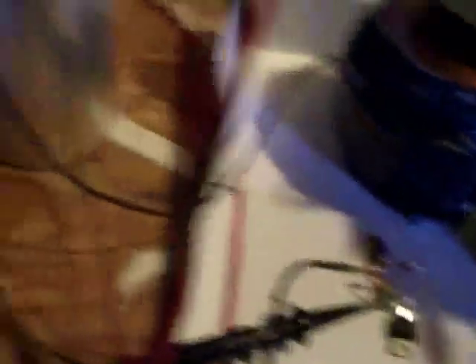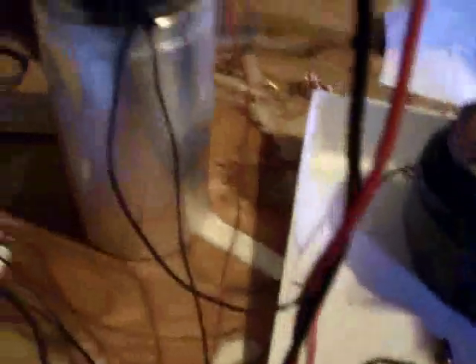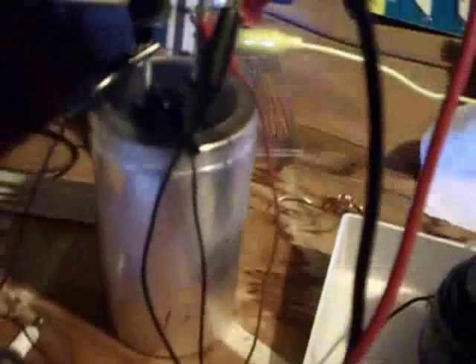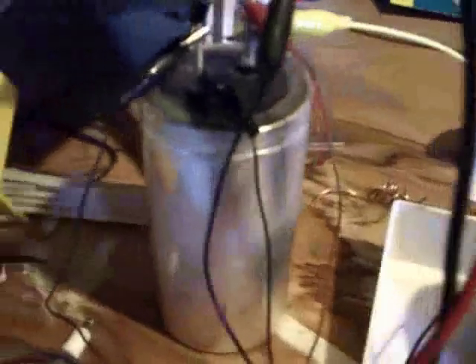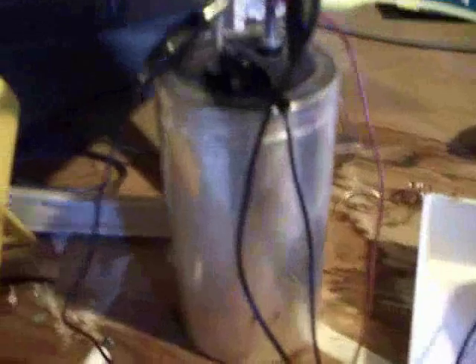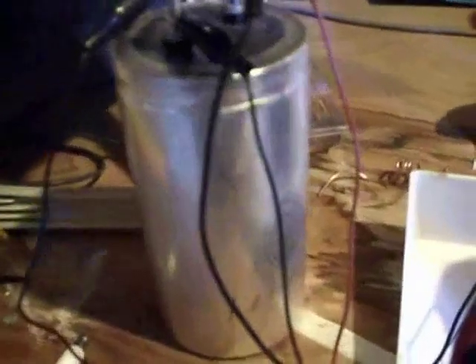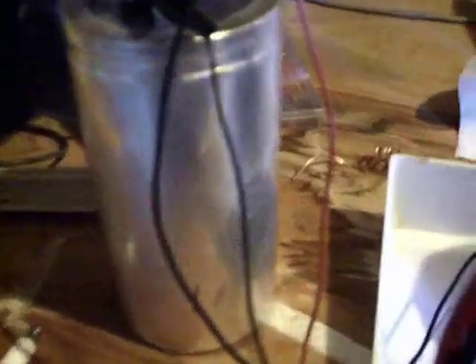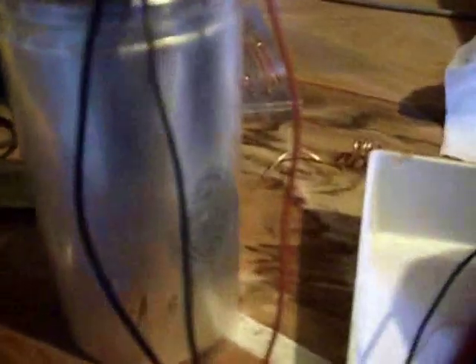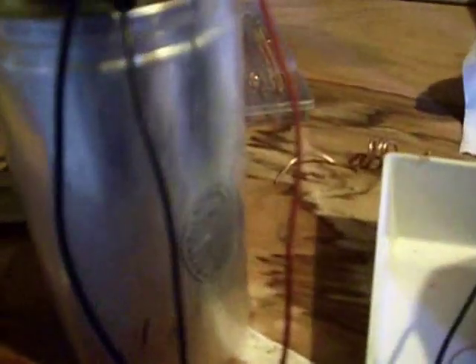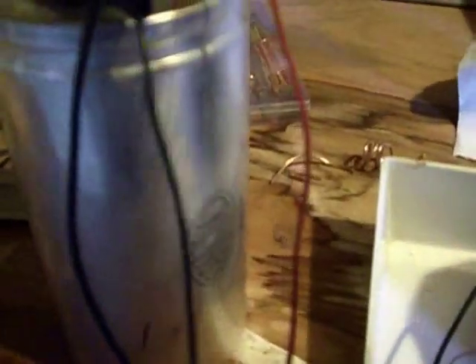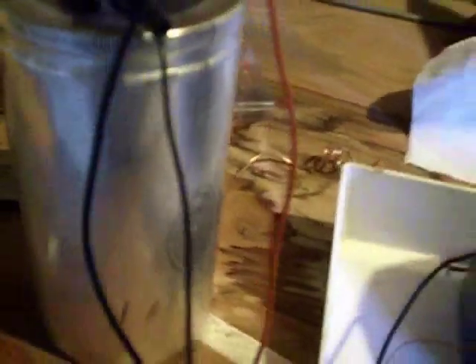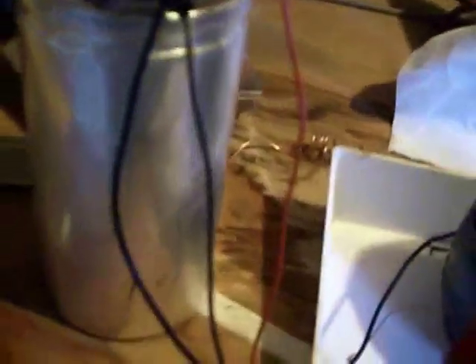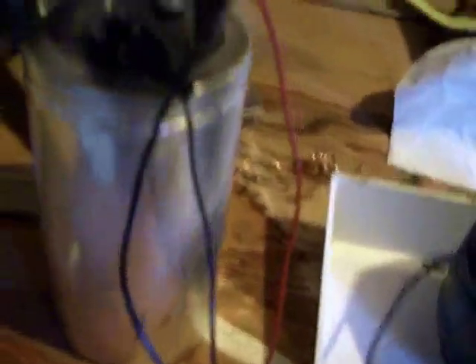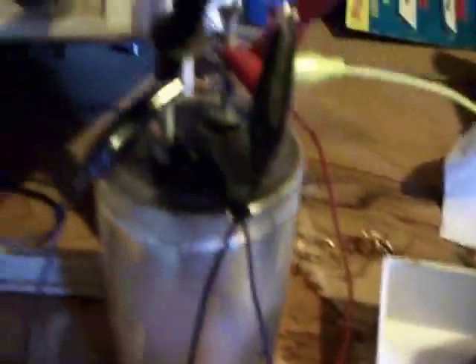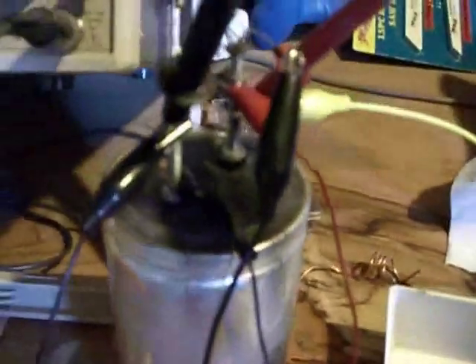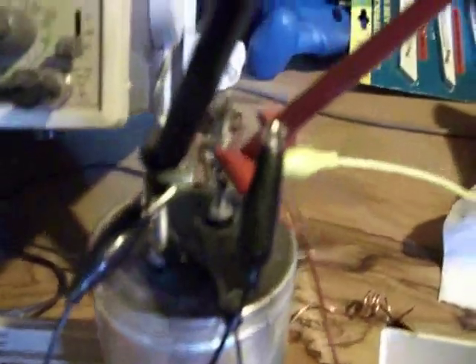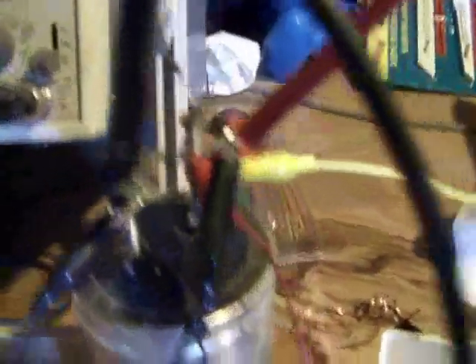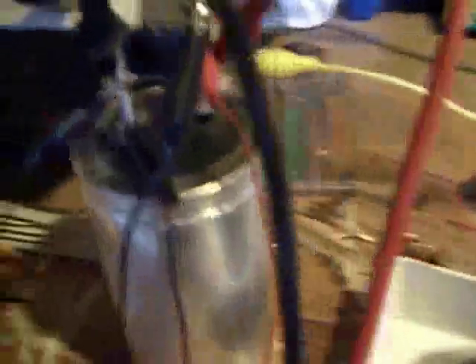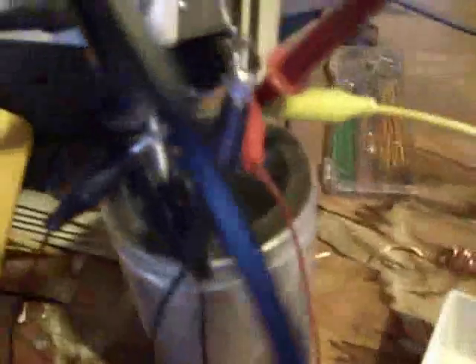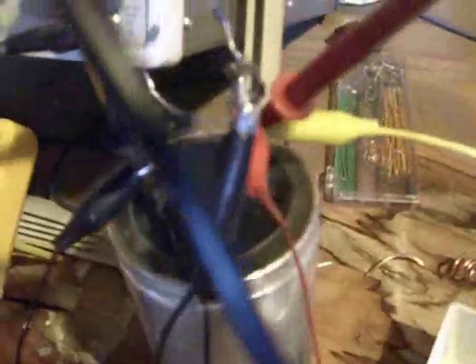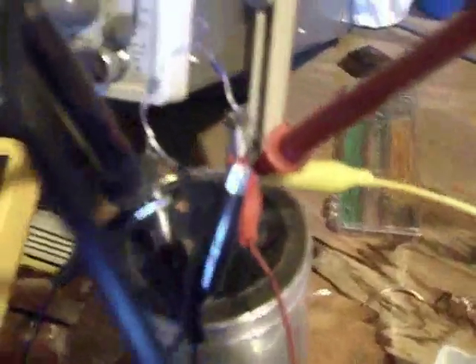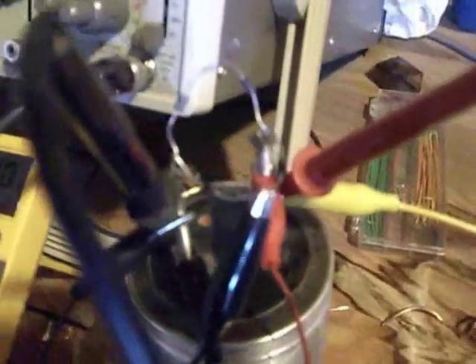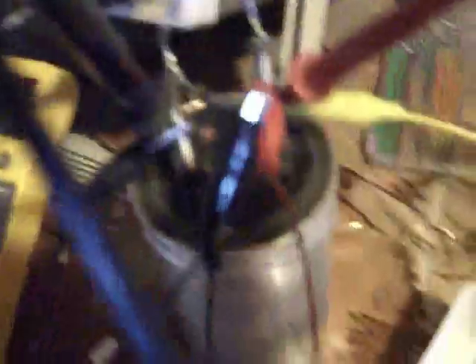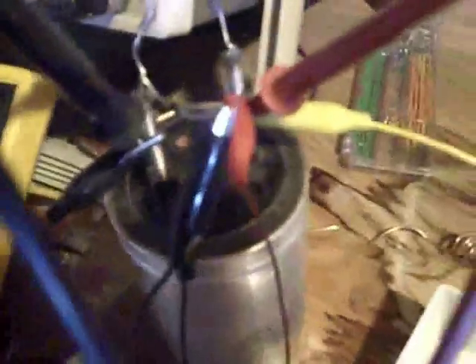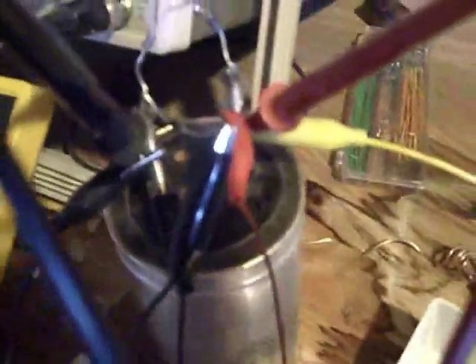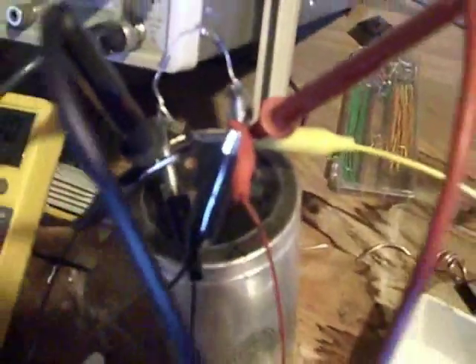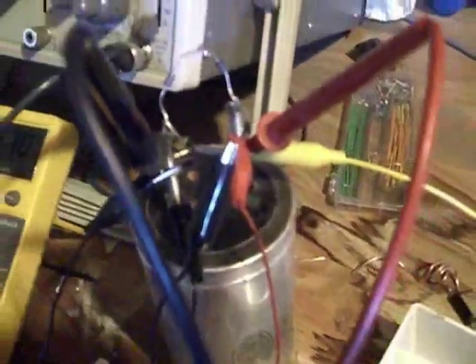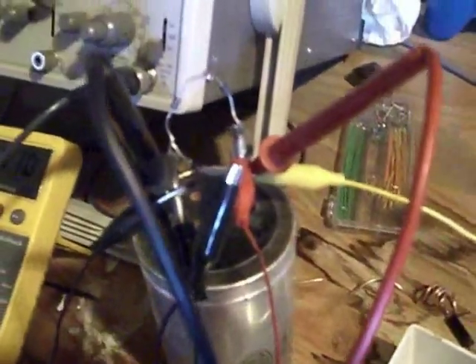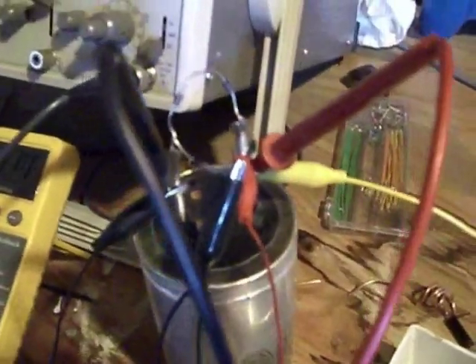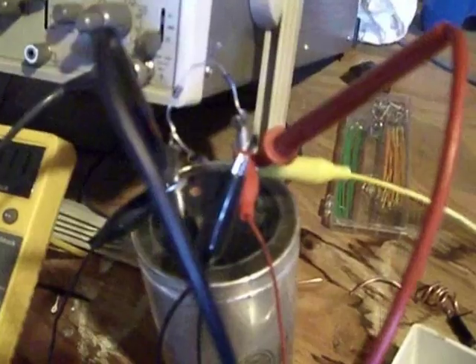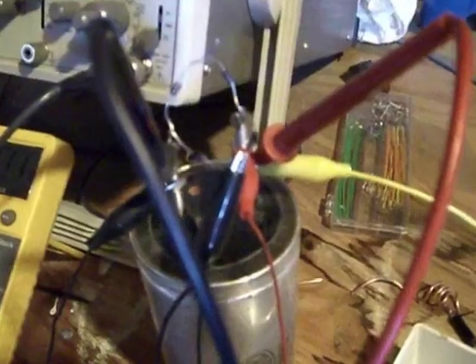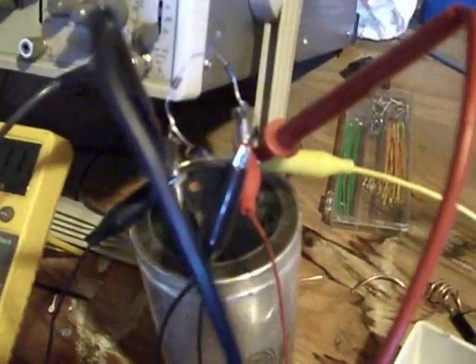The input is a 33,000 microfarad, 60-volt cap, and I have these diodes on here like a bridge, but I'm only putting one wire to it because I have a circuit that I'm charging it up with one wire.